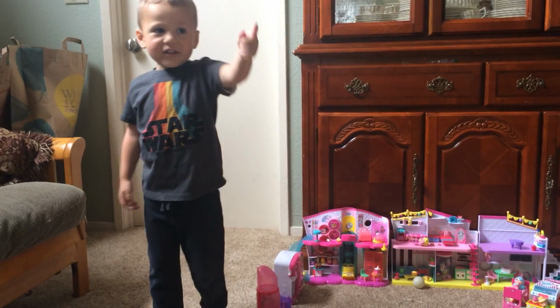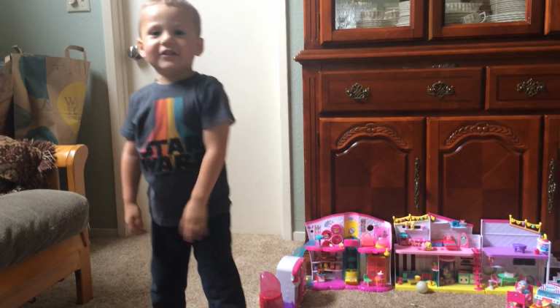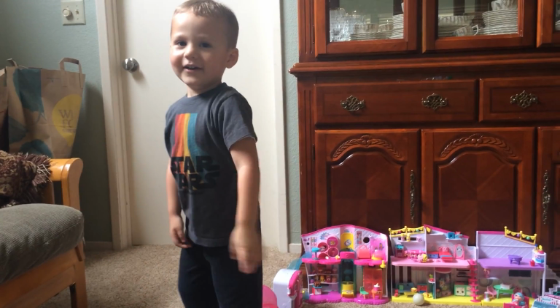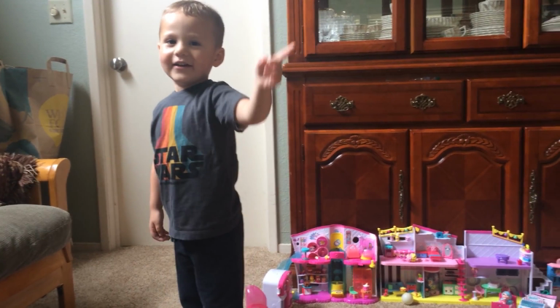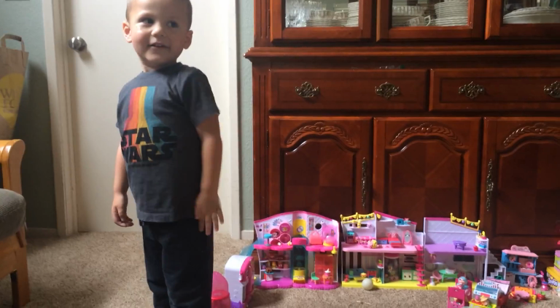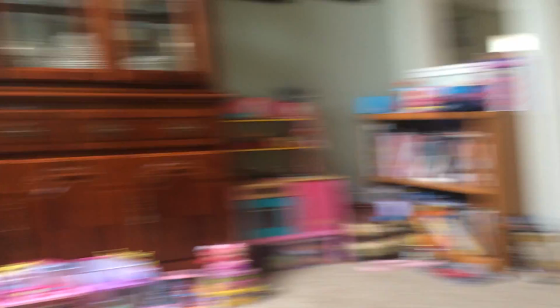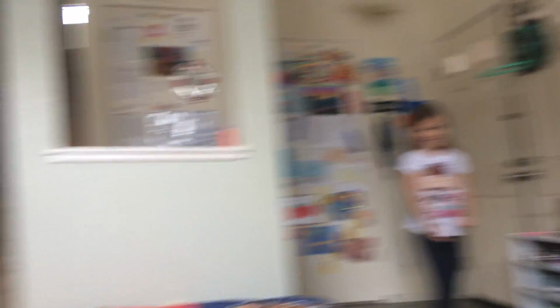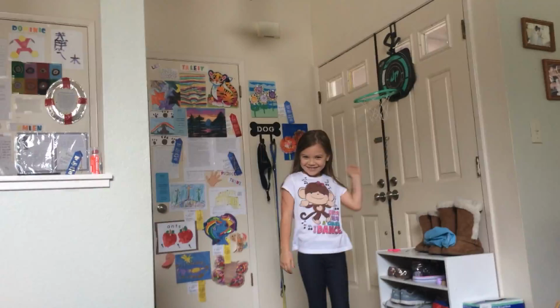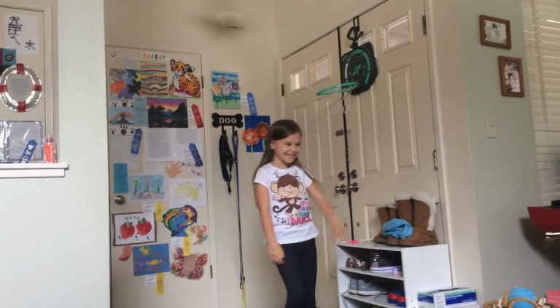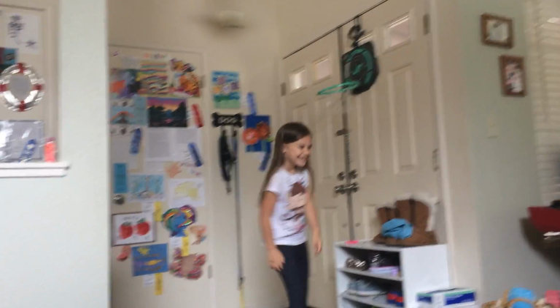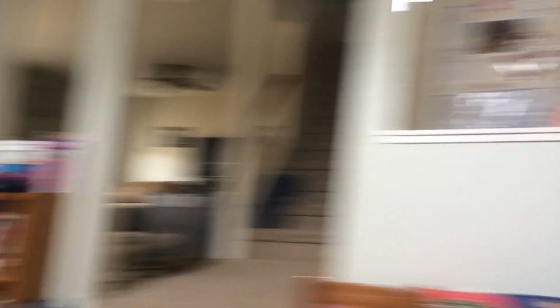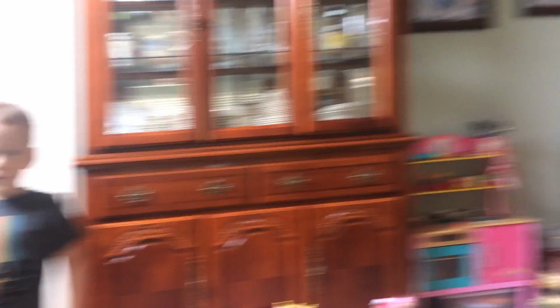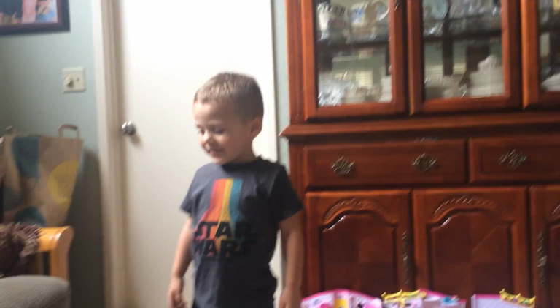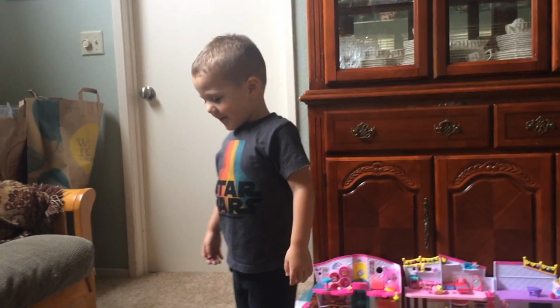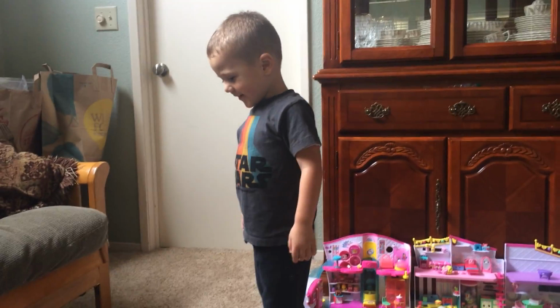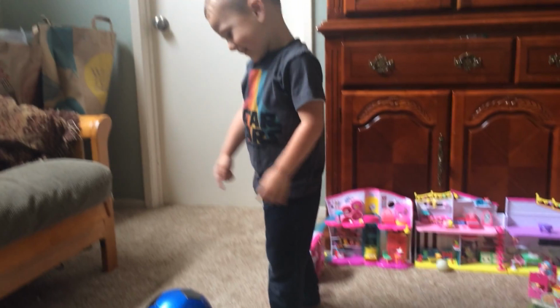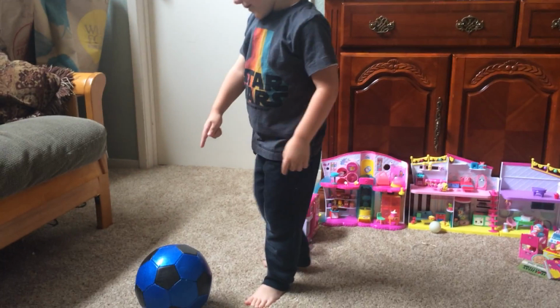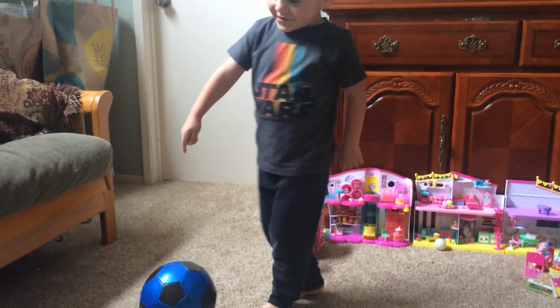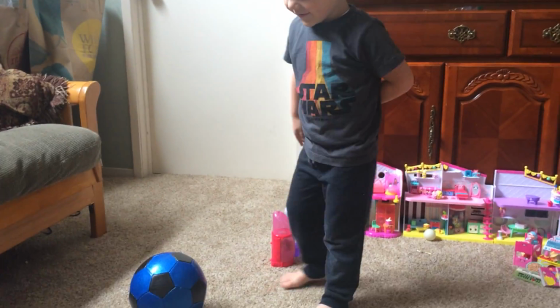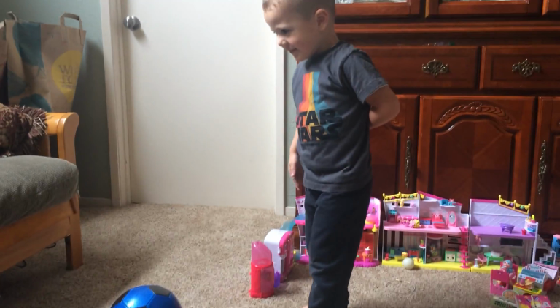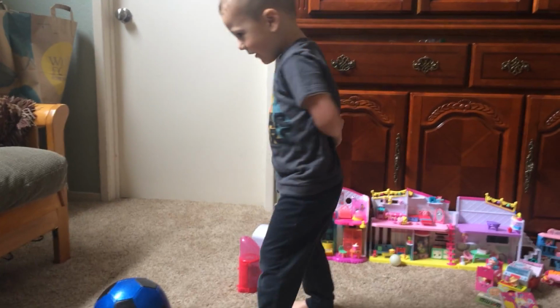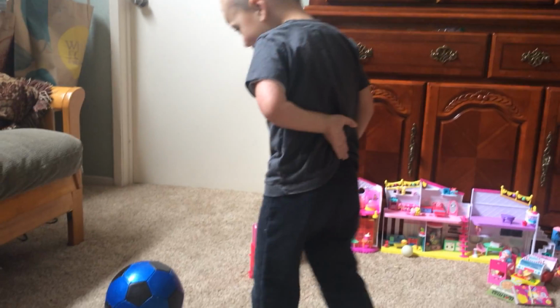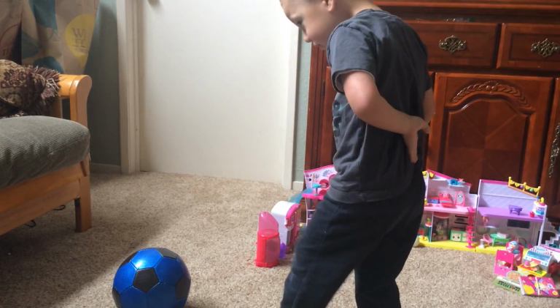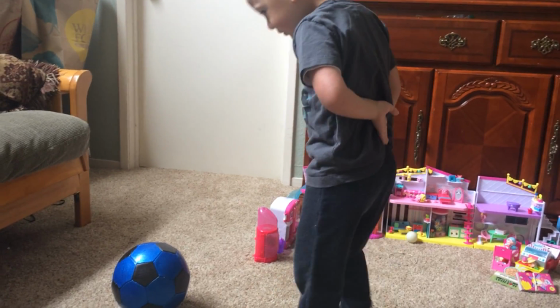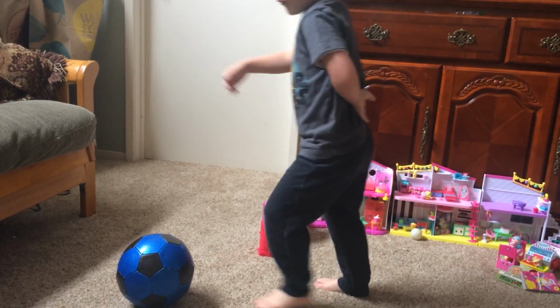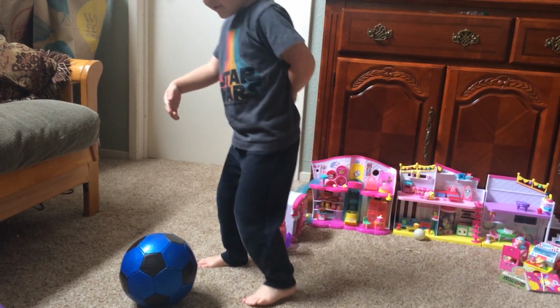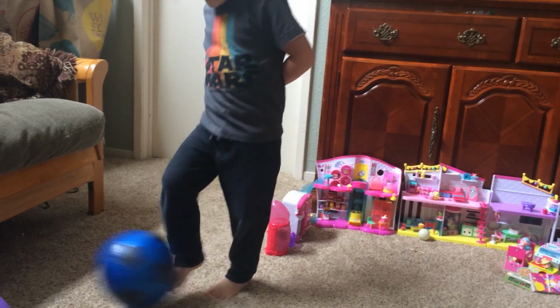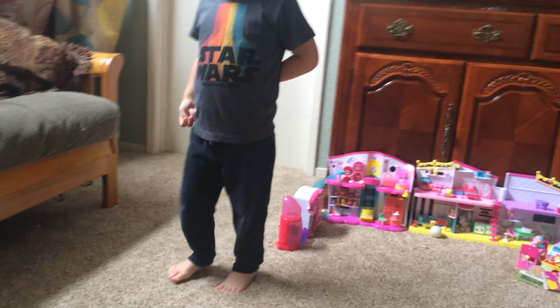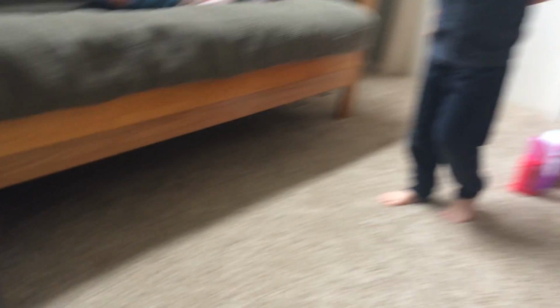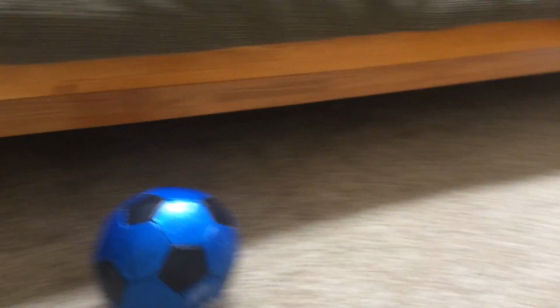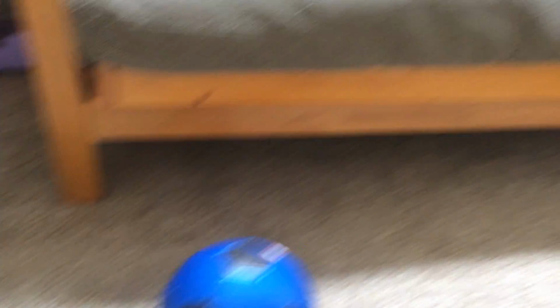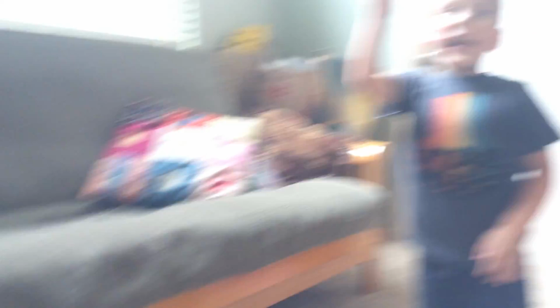Trini's back there. Hi, Trini. I'll kick it. Whoa! It hit the balloon. Bye, guys.